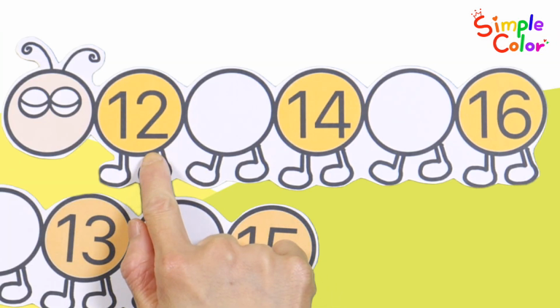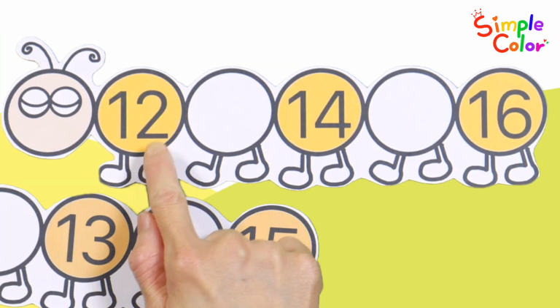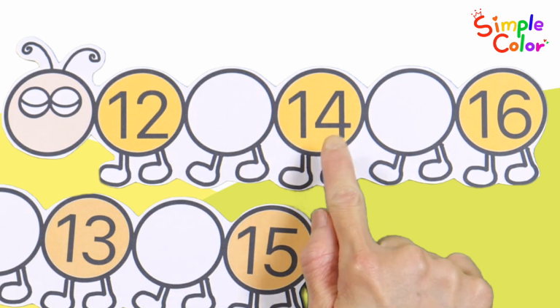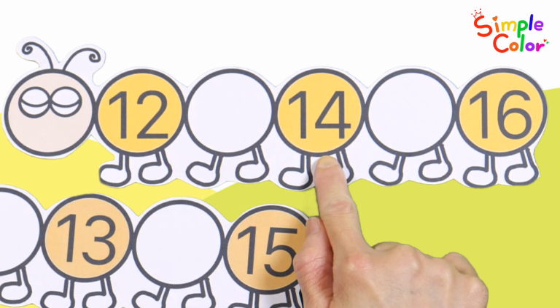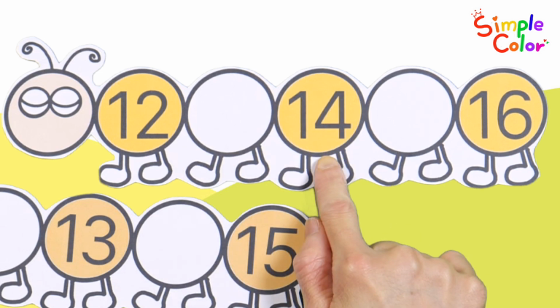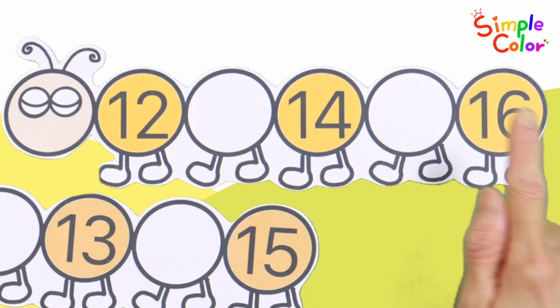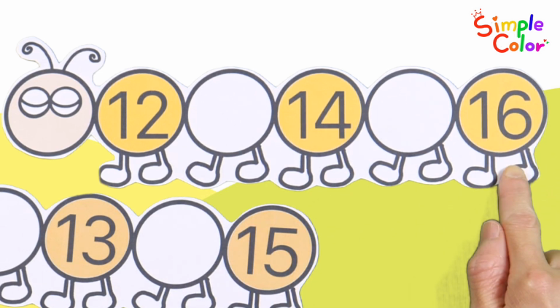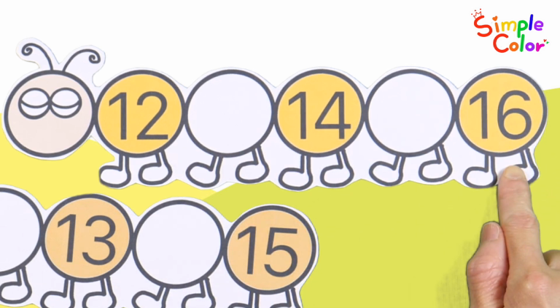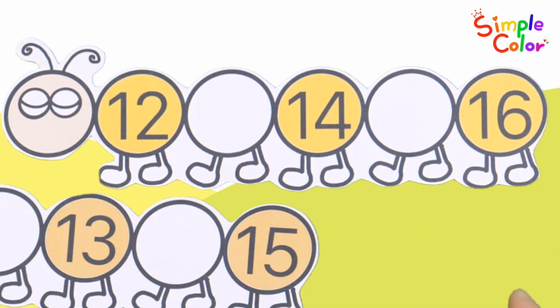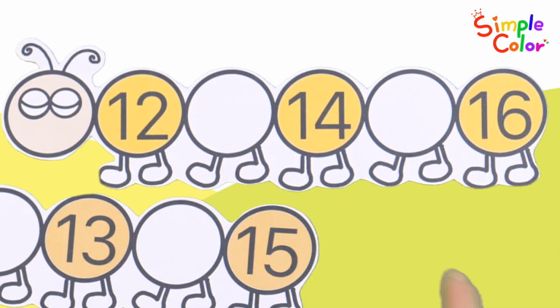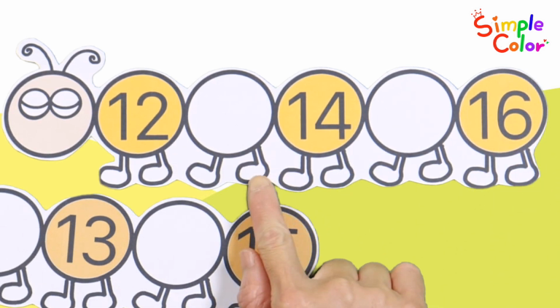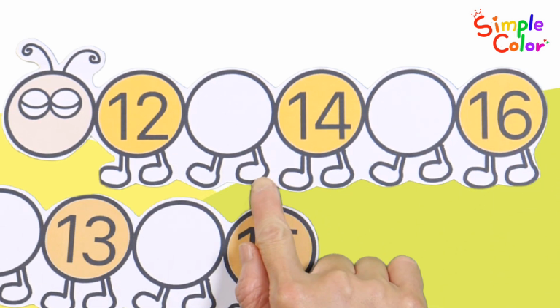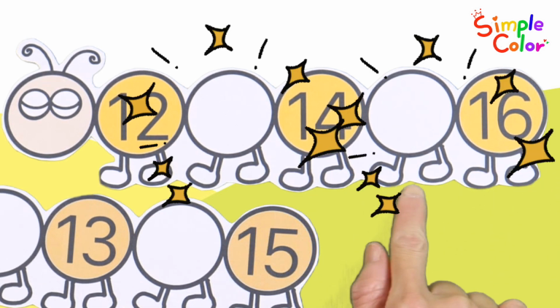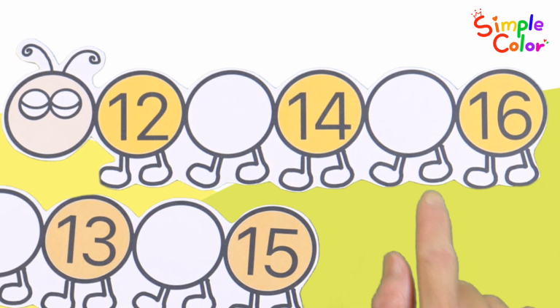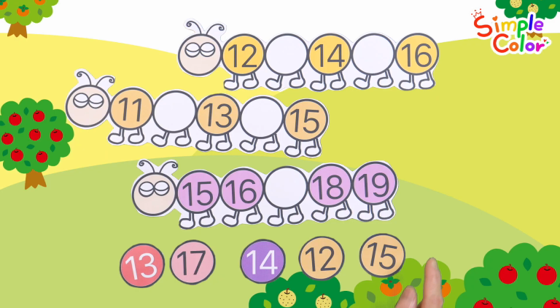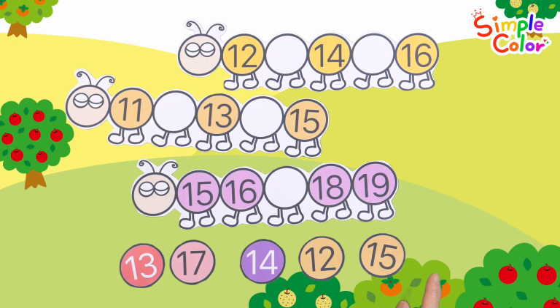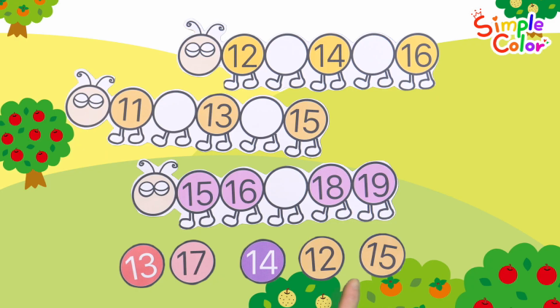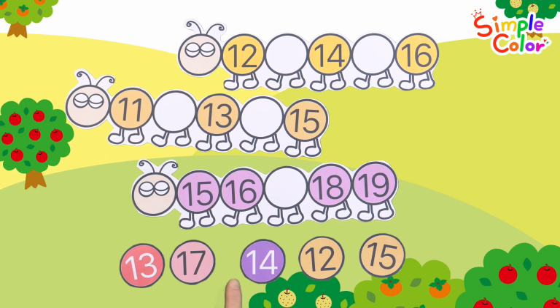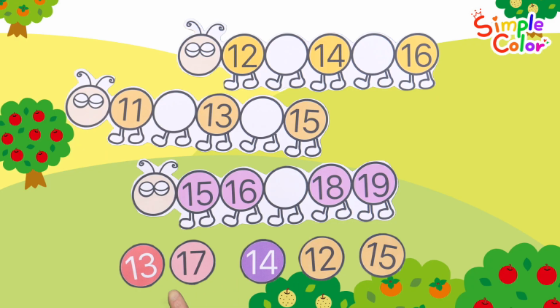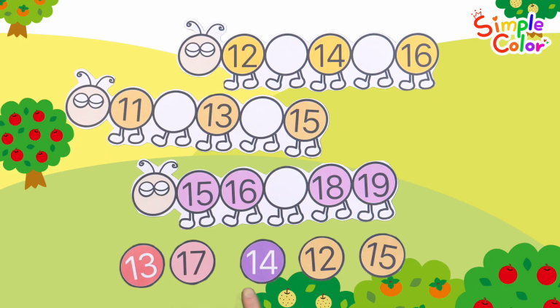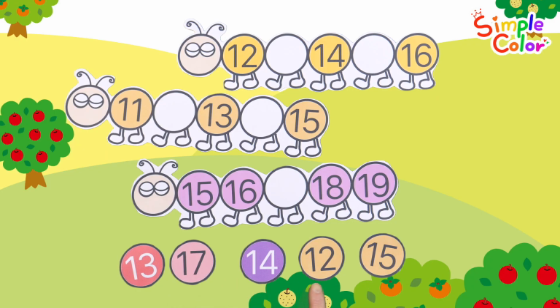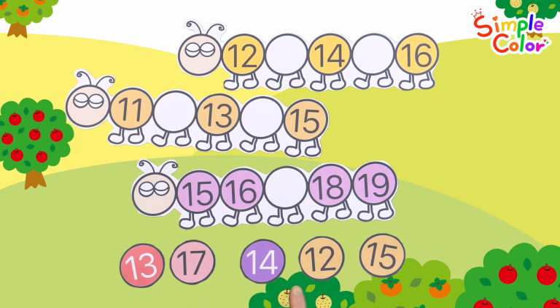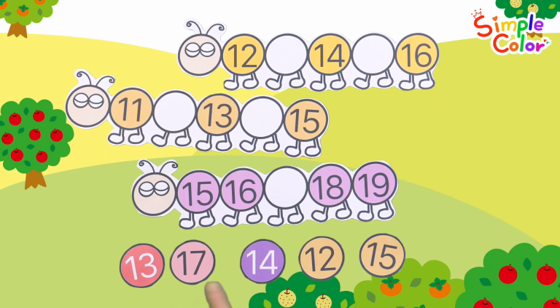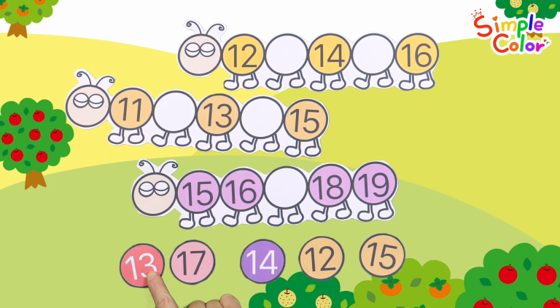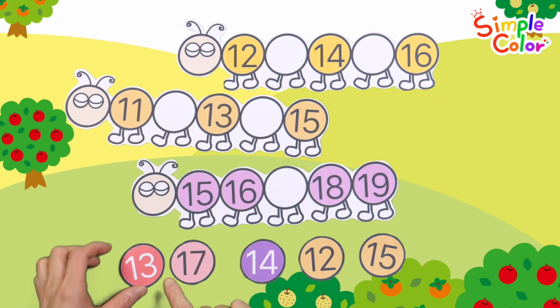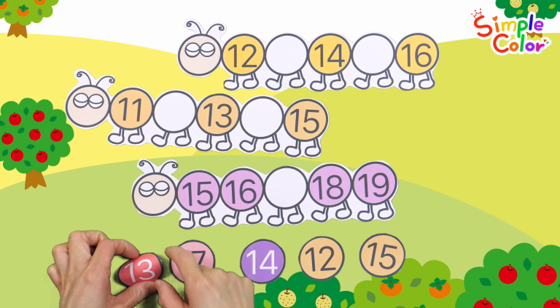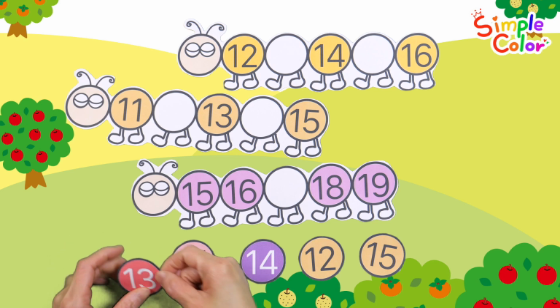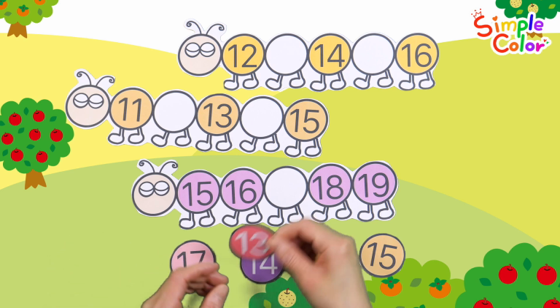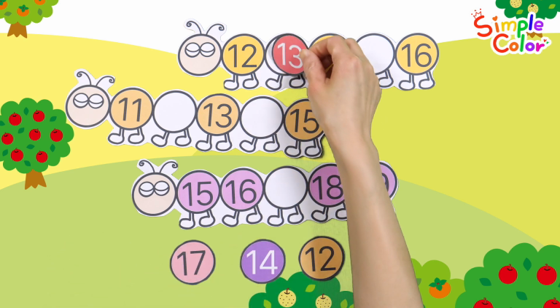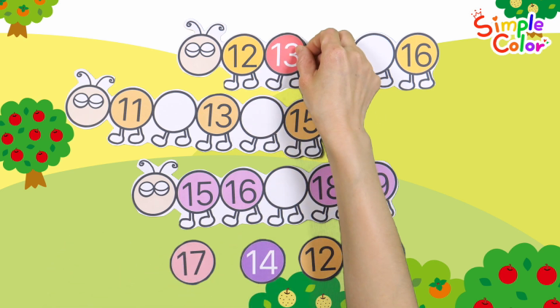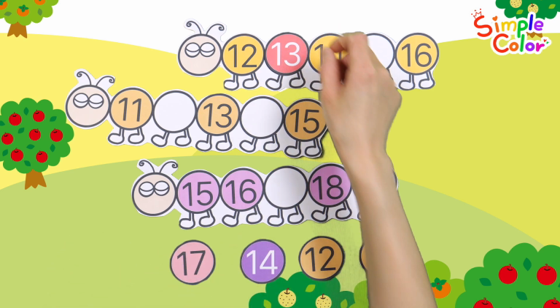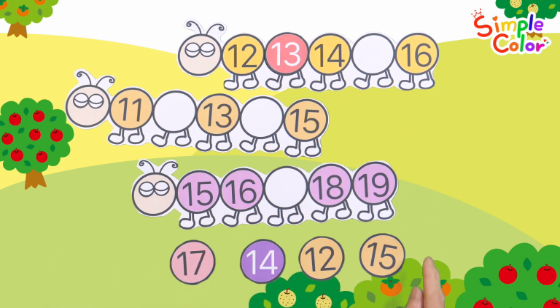Twelve! Fourteen! Sixteen! What number goes in the blank? That's right! The correct answer is thirteen.